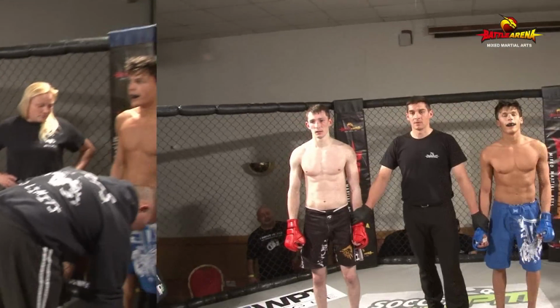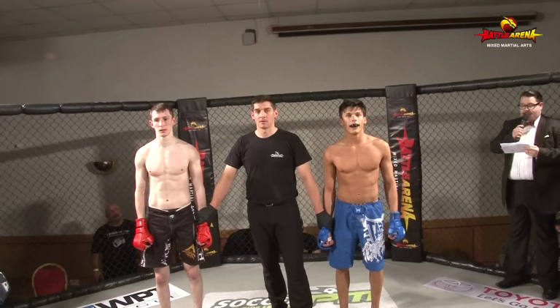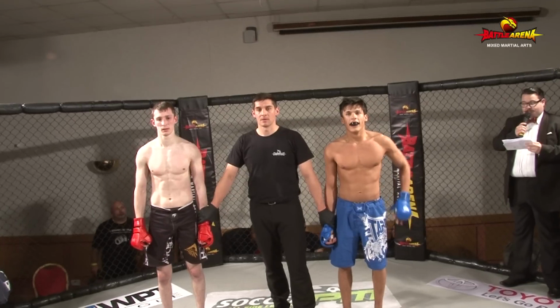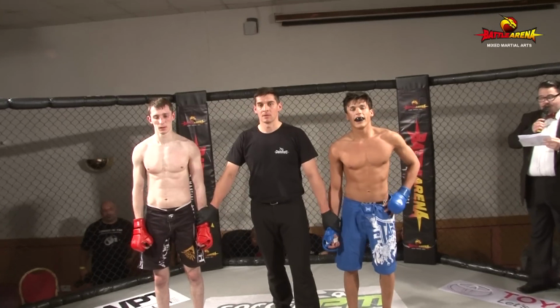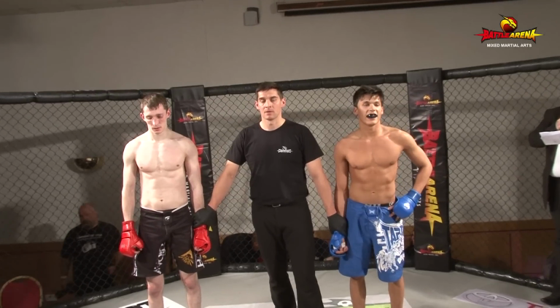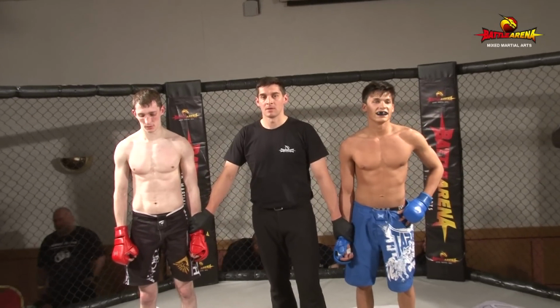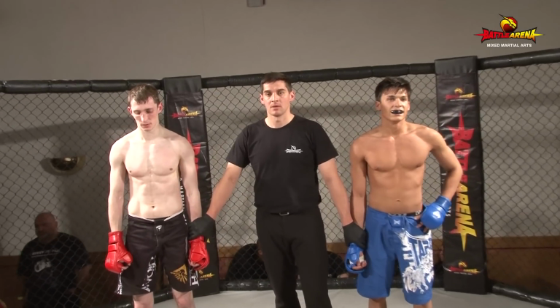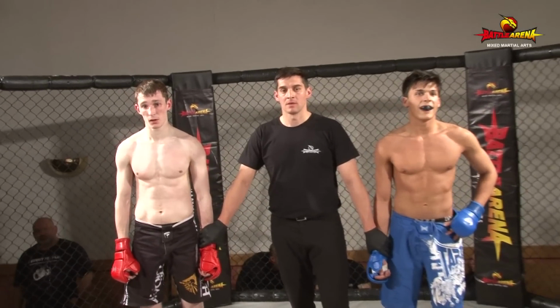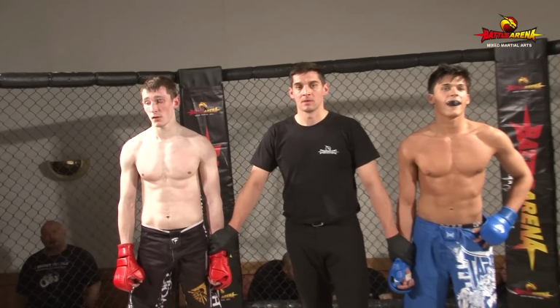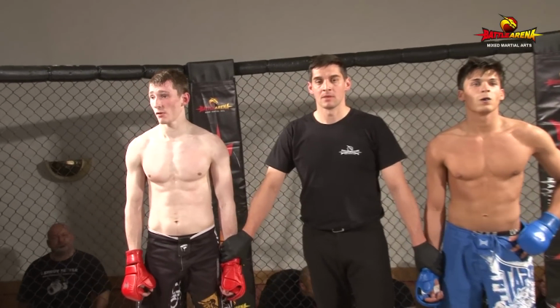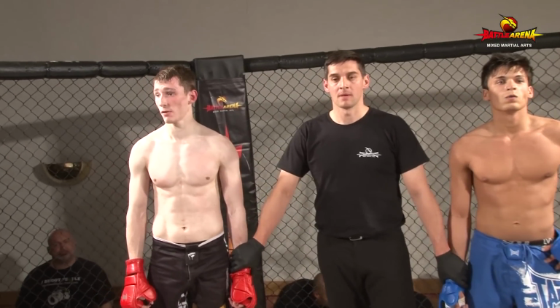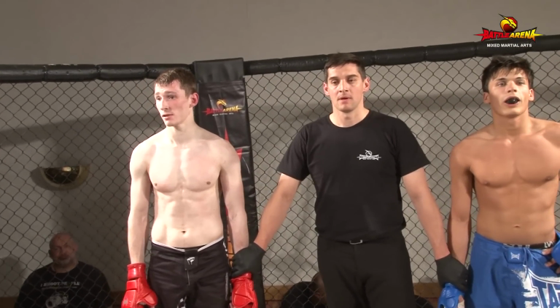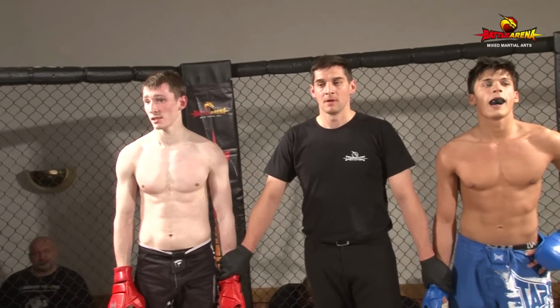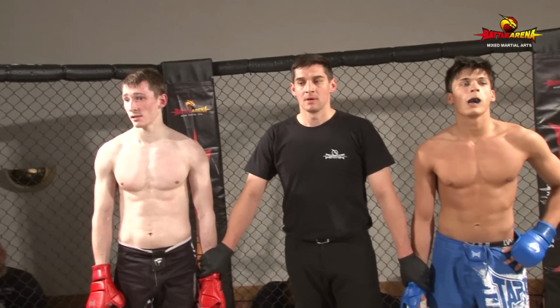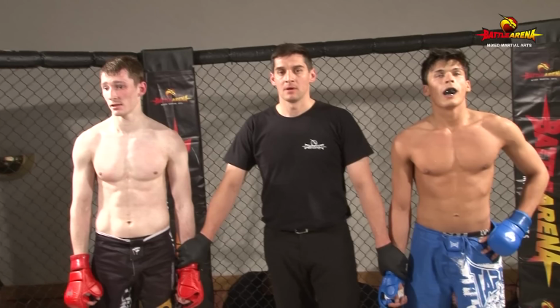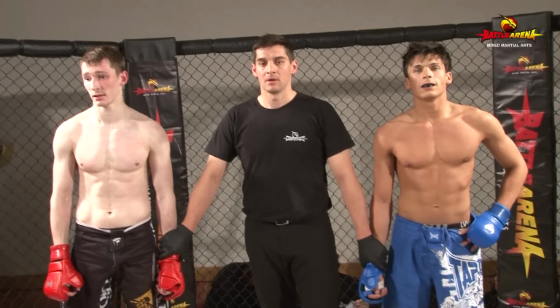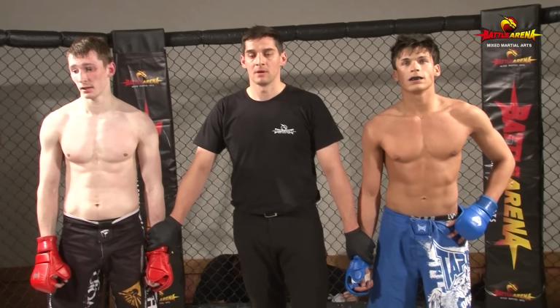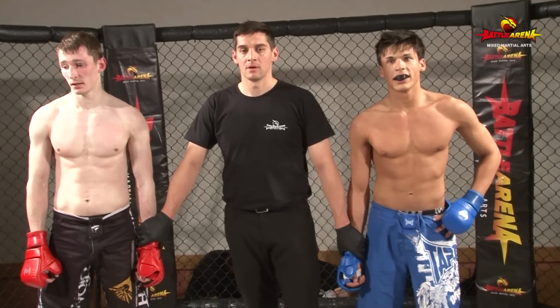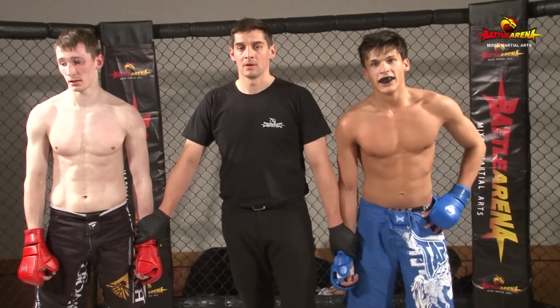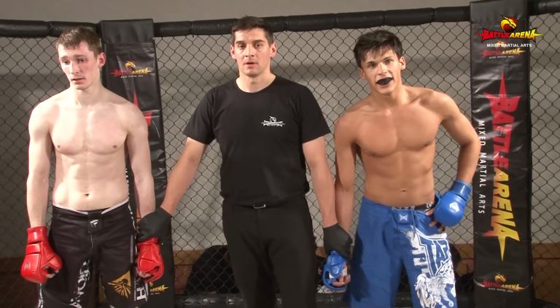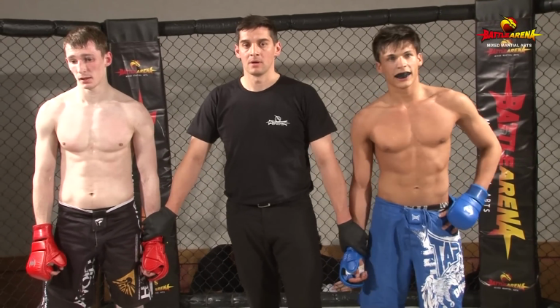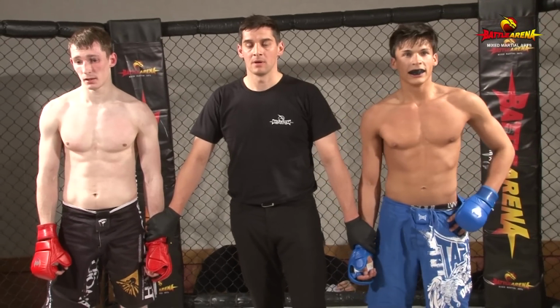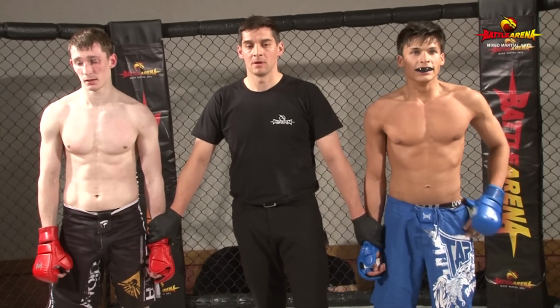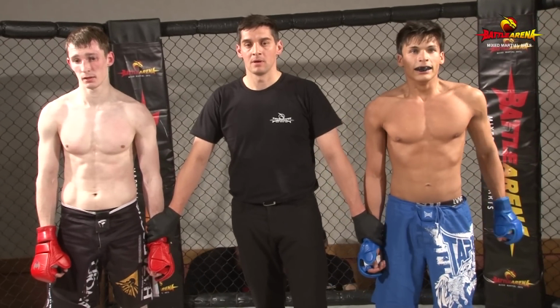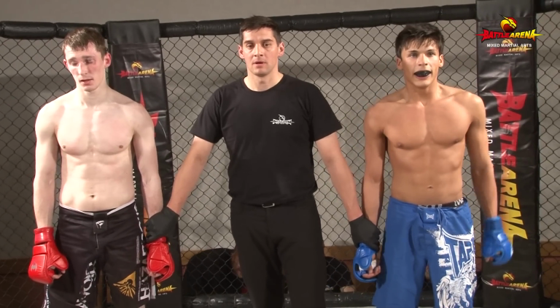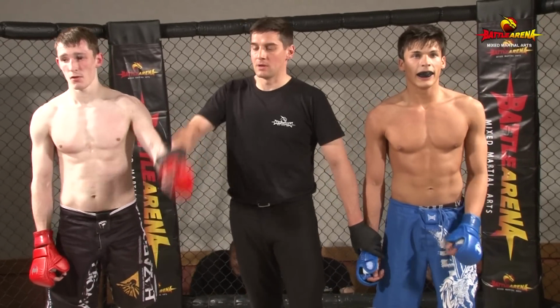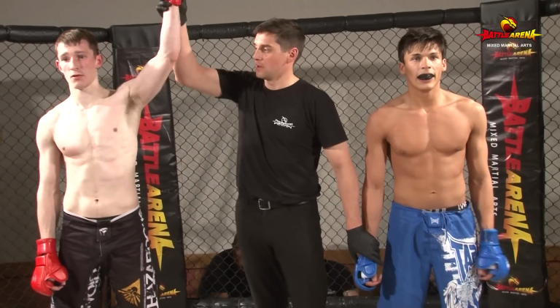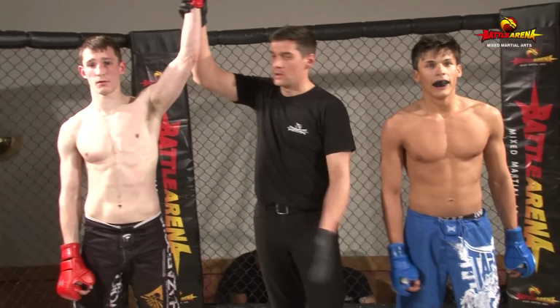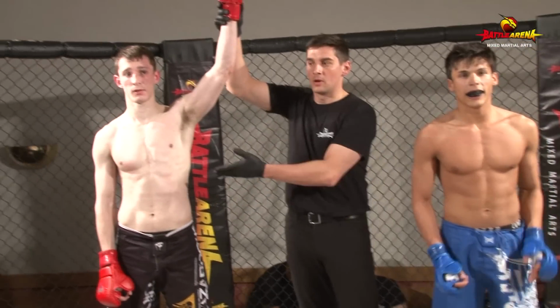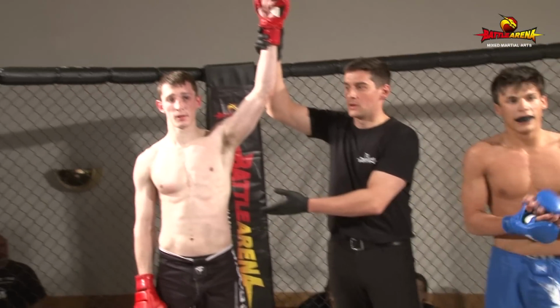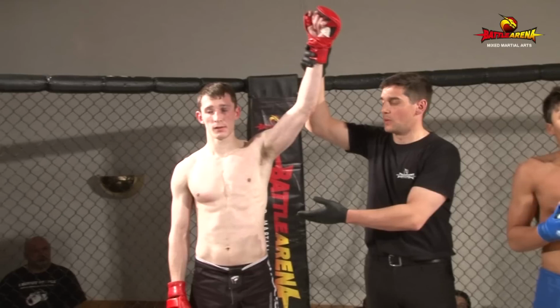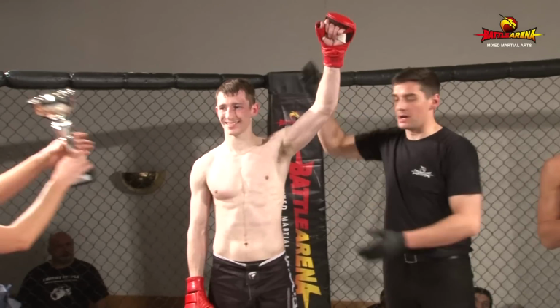Ladies and gentlemen, at a time of two minutes seven seconds of the second round, your winner by arm bar, fighting out of the red corner — Jordan Baxter!